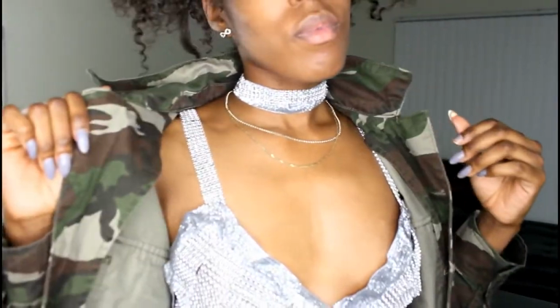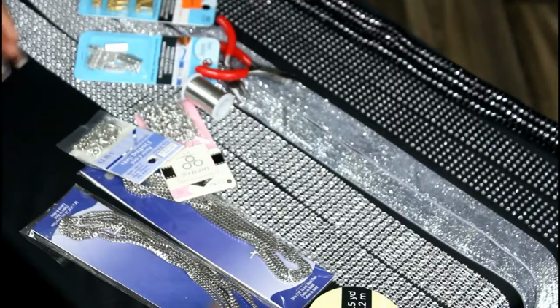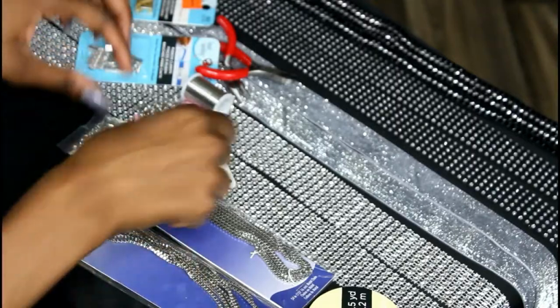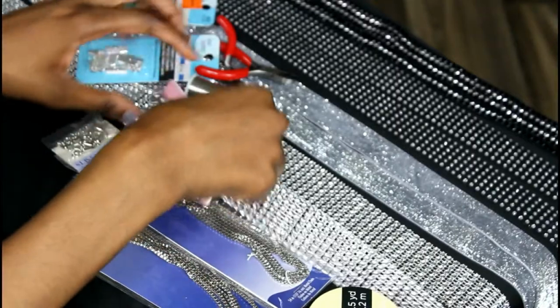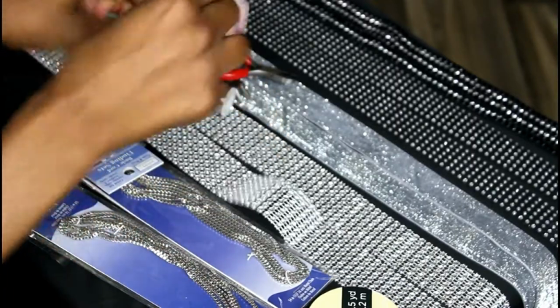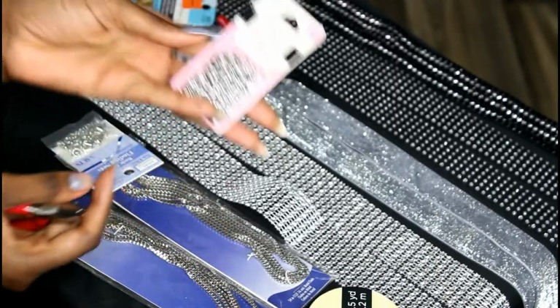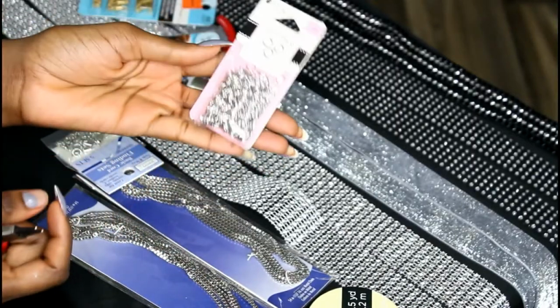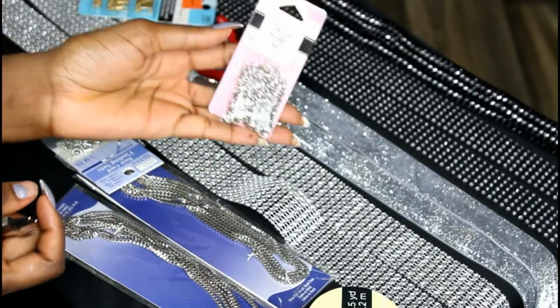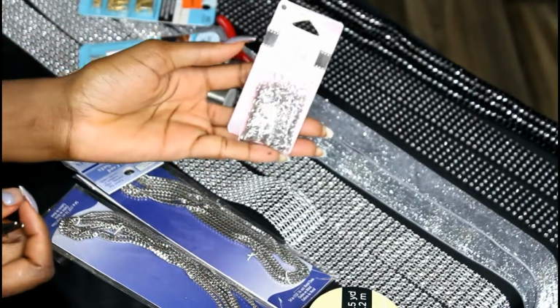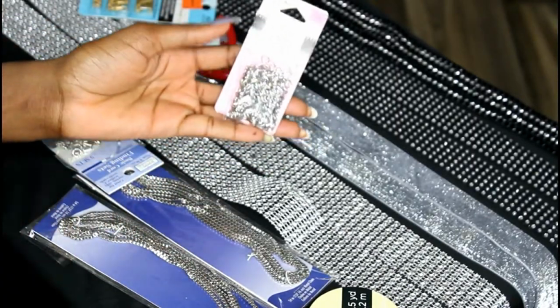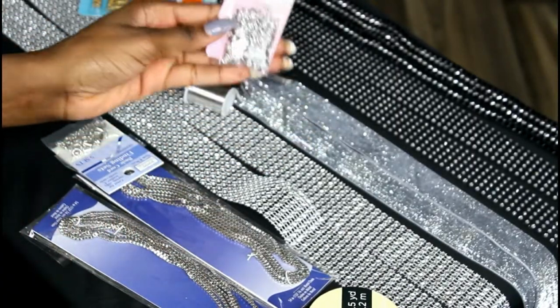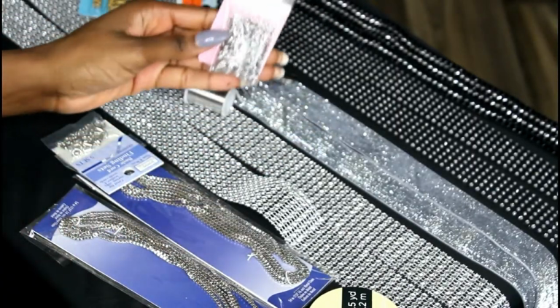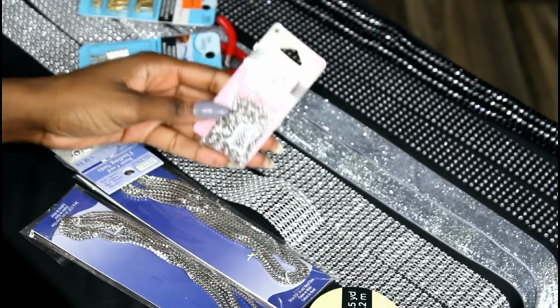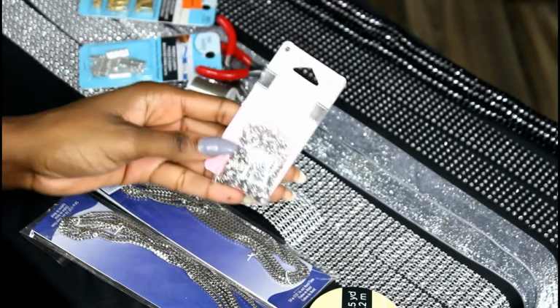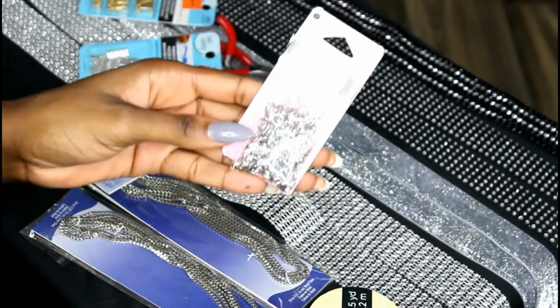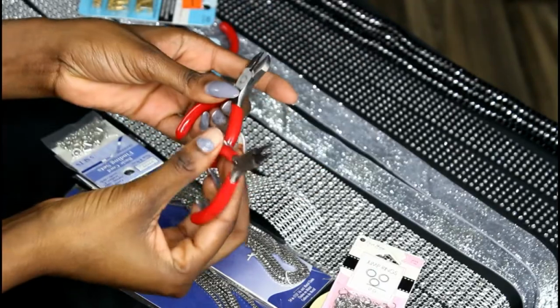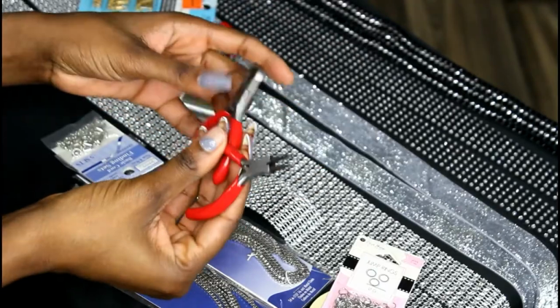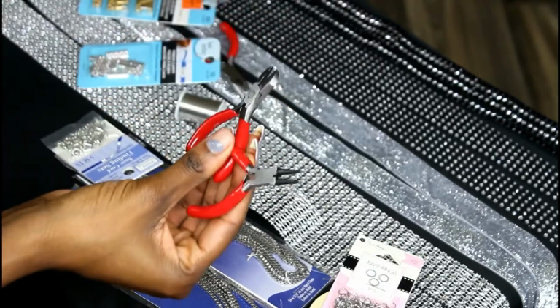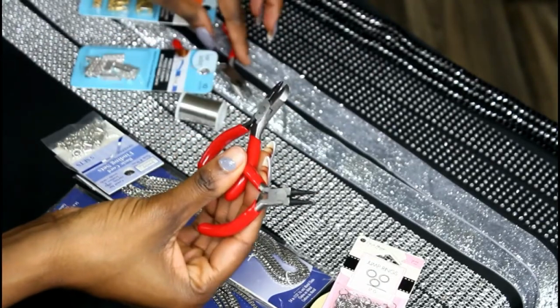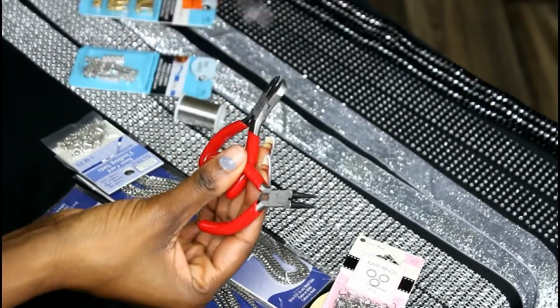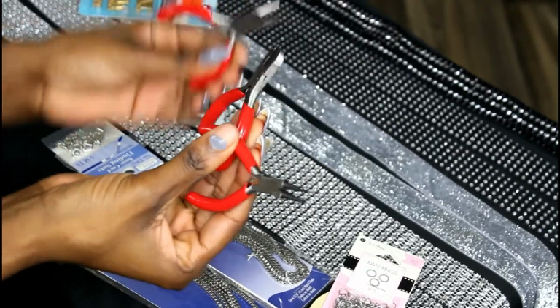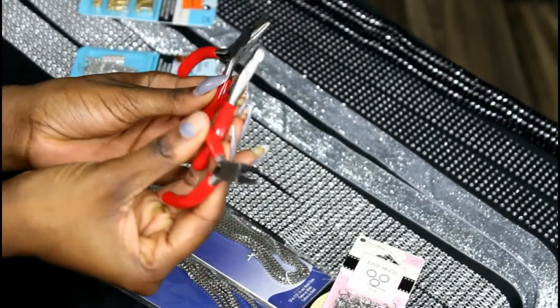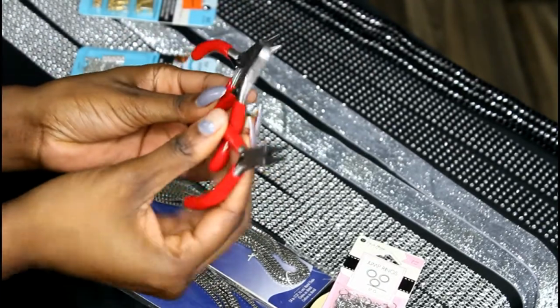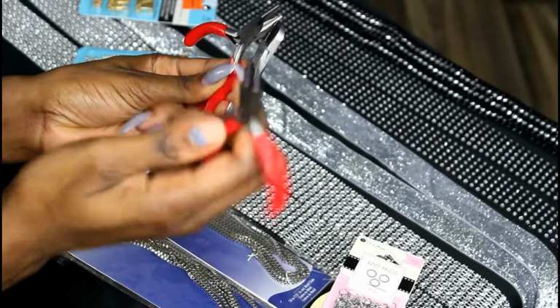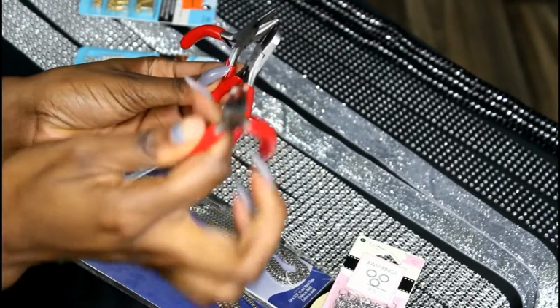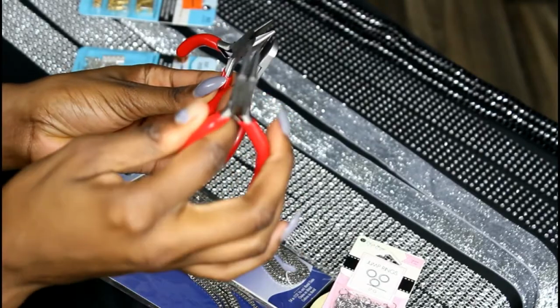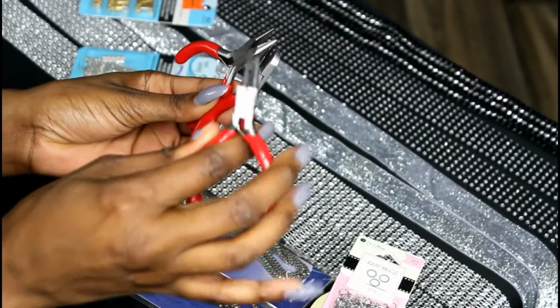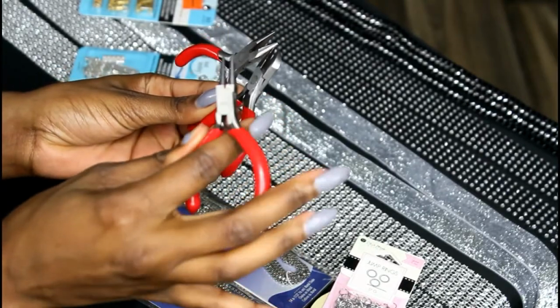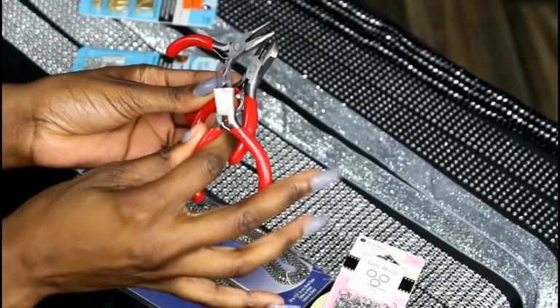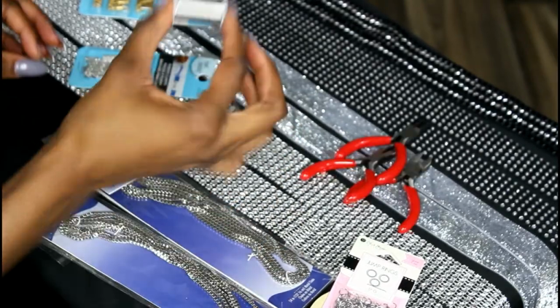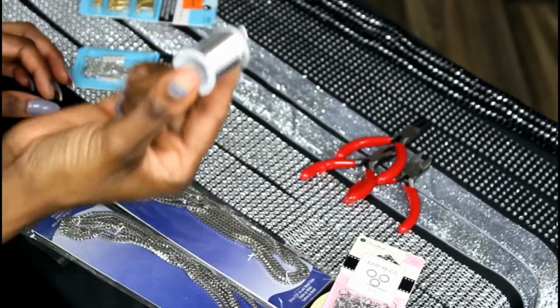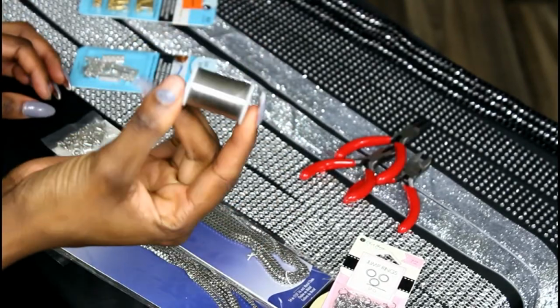Hi guys, this is My Unique Styles coming at you with a video. I'm back and I will be doing a DIY body jewelry rhinestone bra. I know it sounds kind of long, but let's just say it's a rhinestone bra.